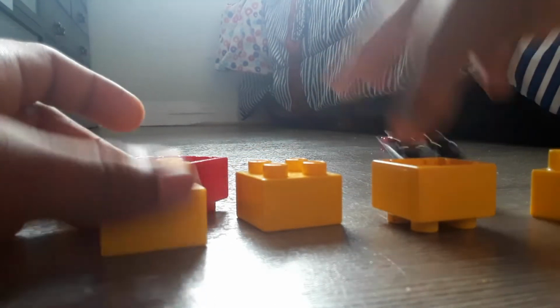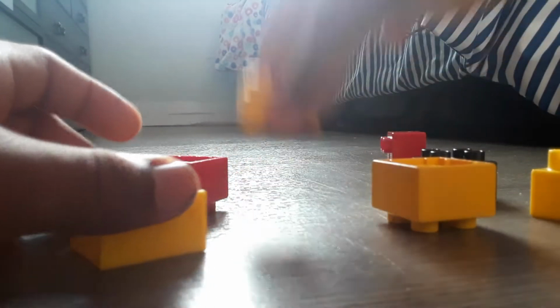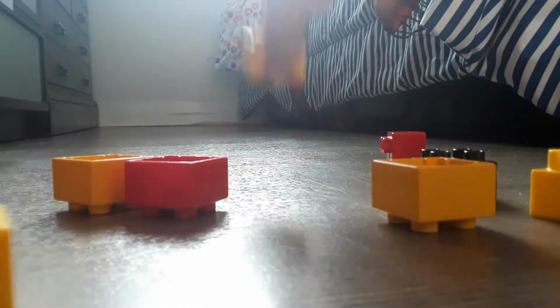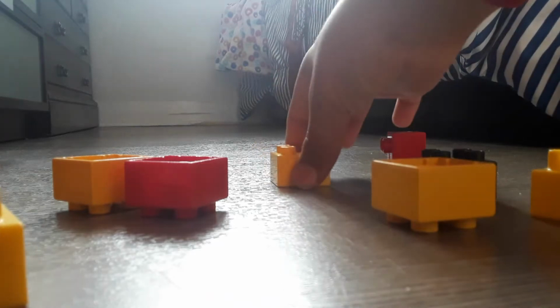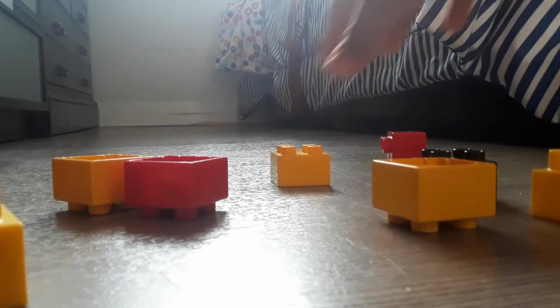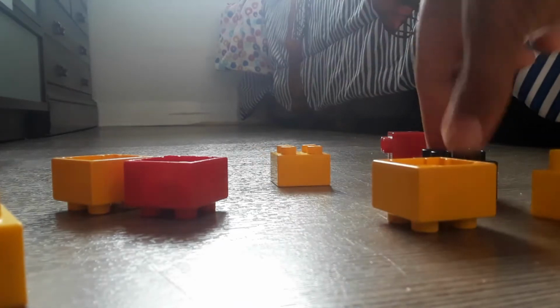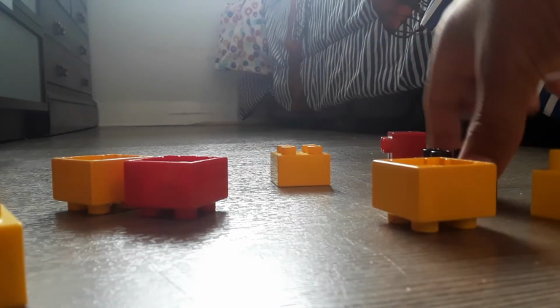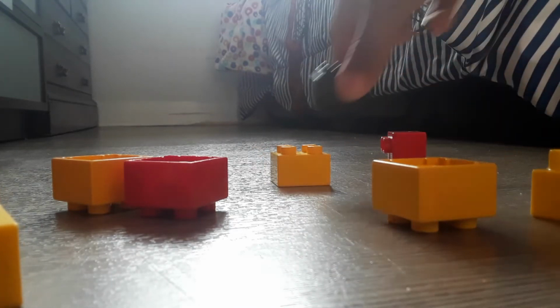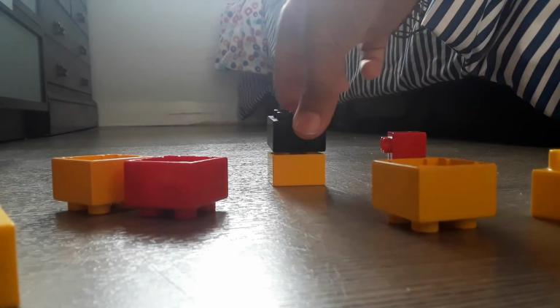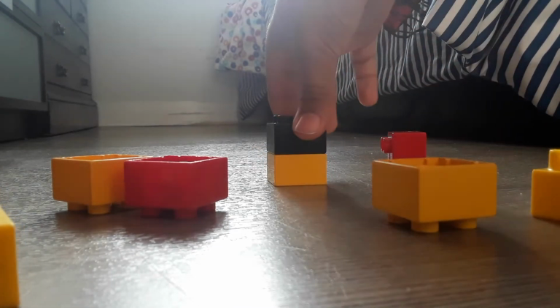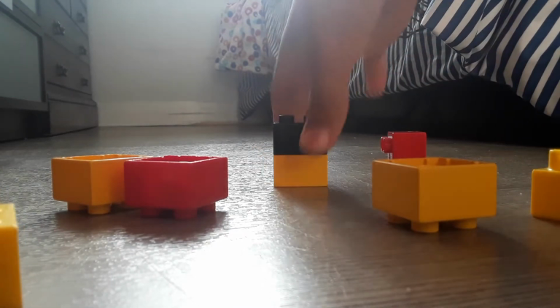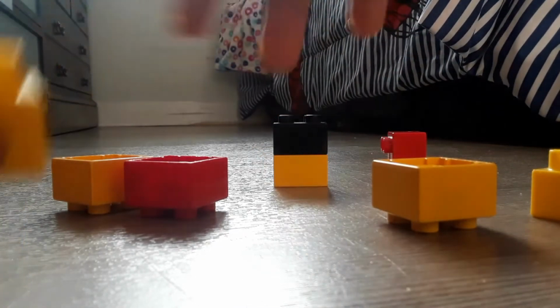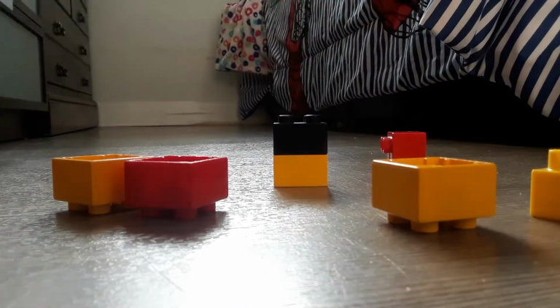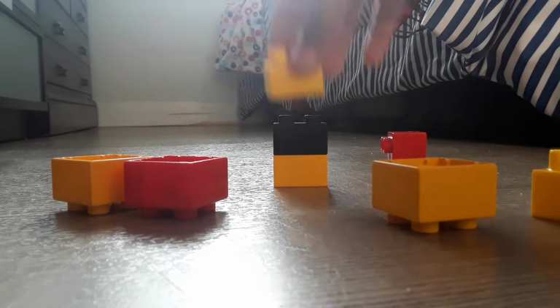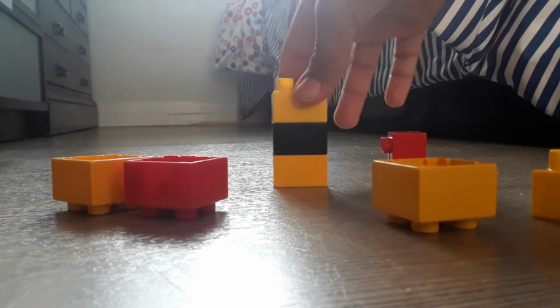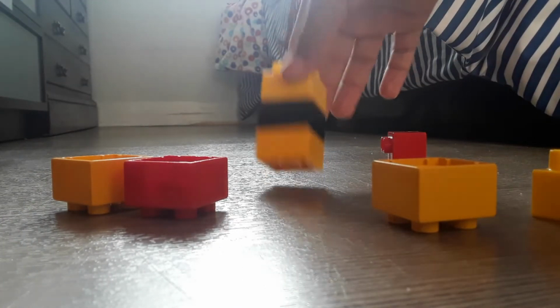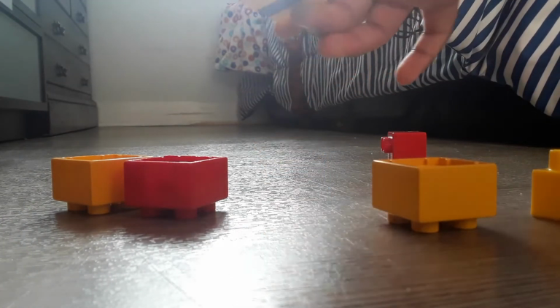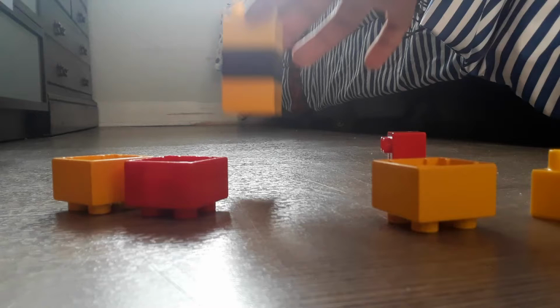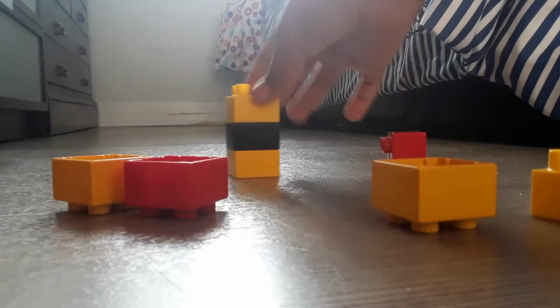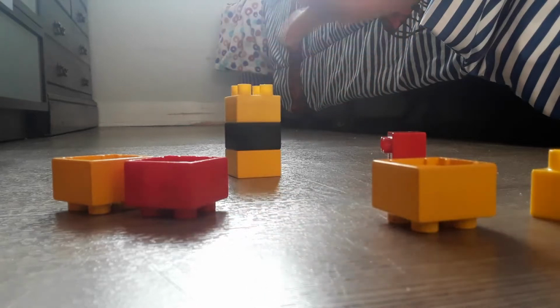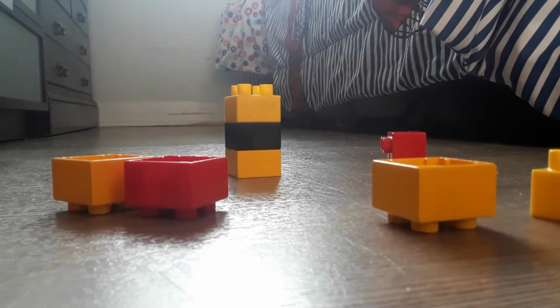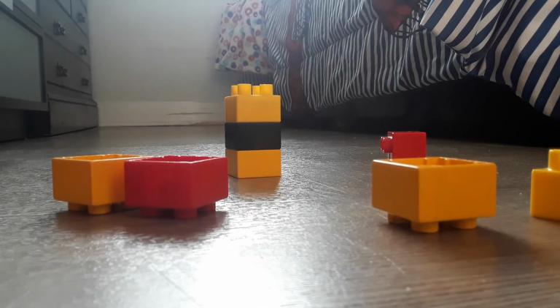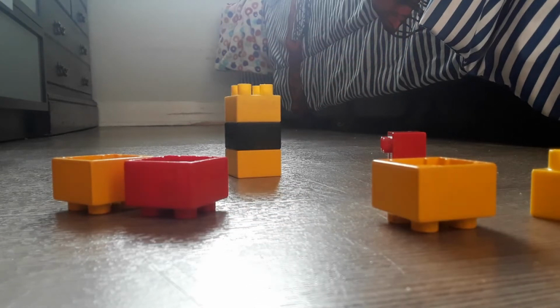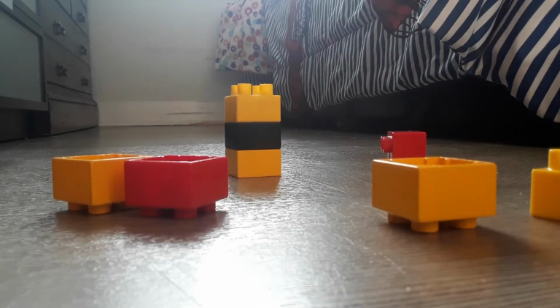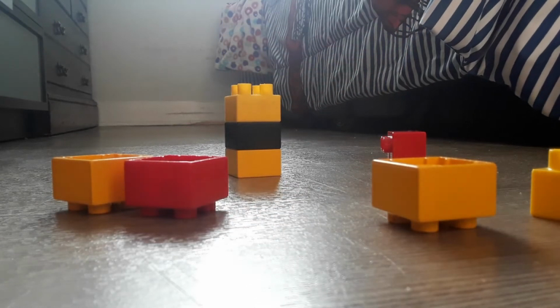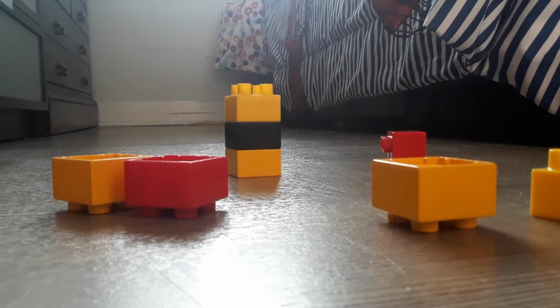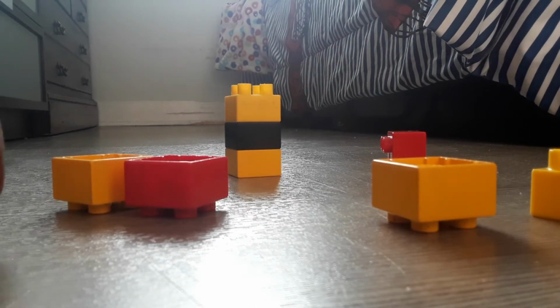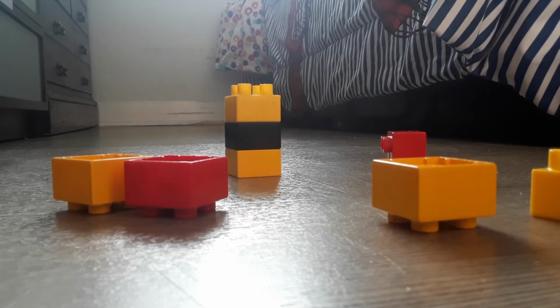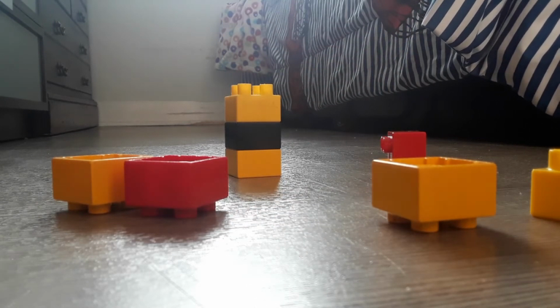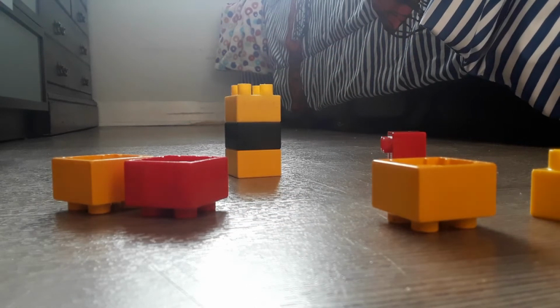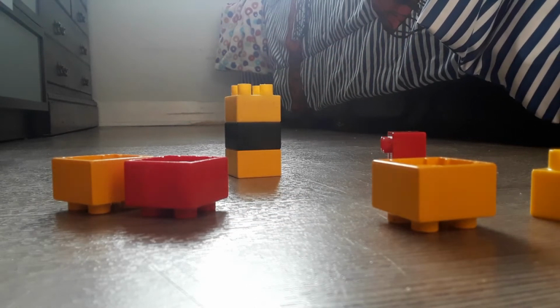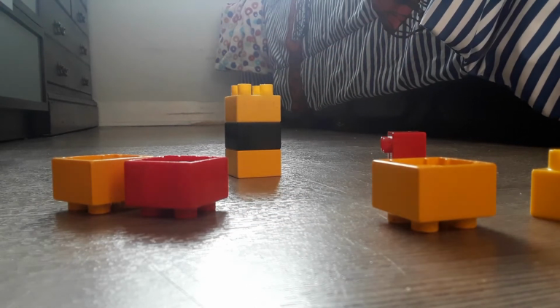First off, you're gonna put a yellow brick, a black brick, and then that flat brick thingy on there, and there you have Bumblebee.